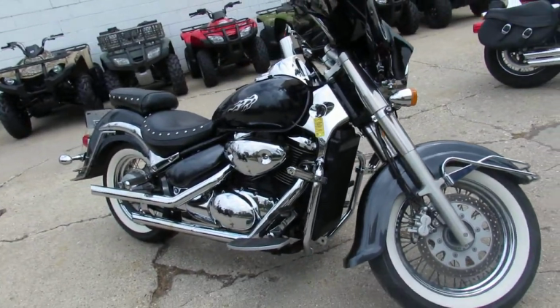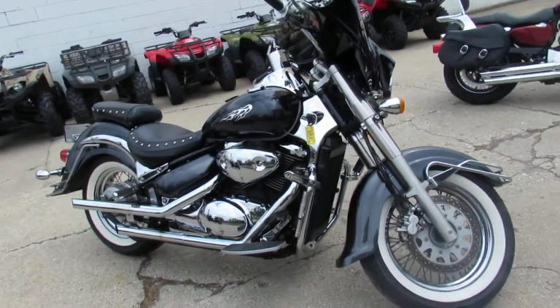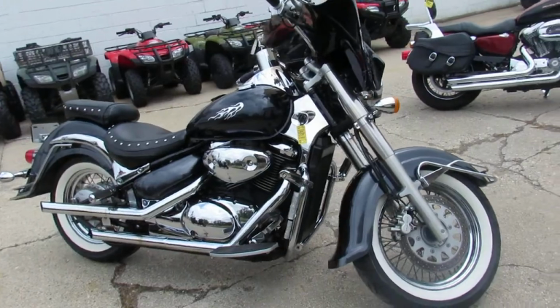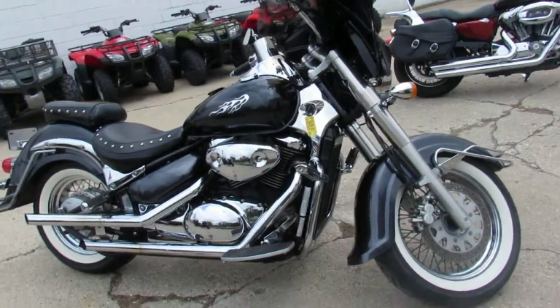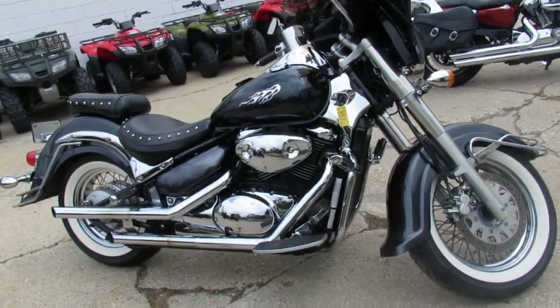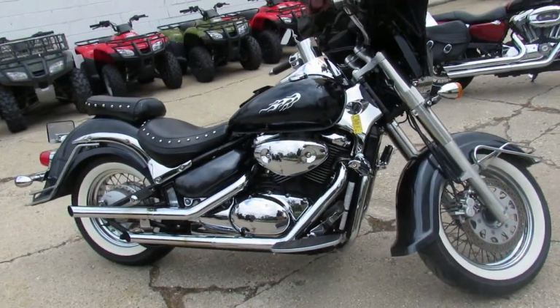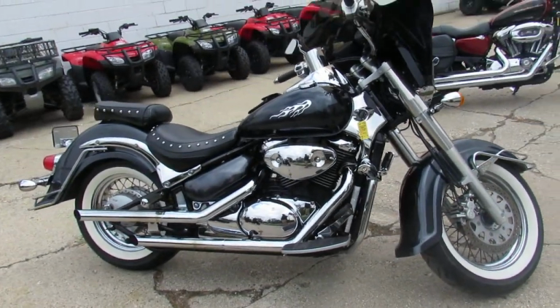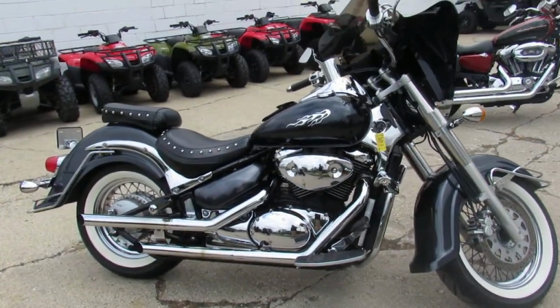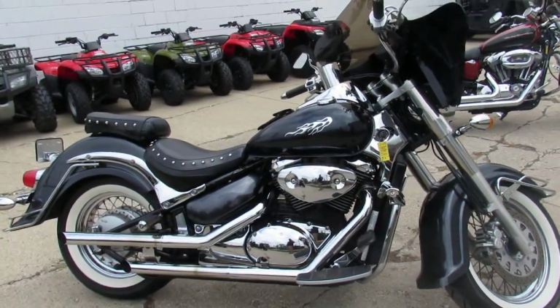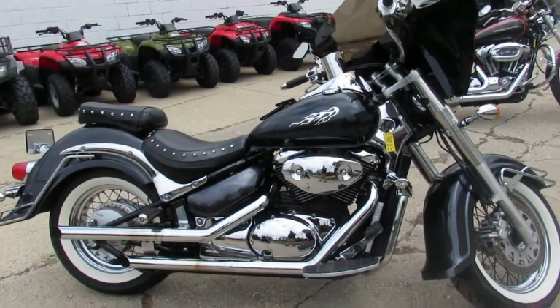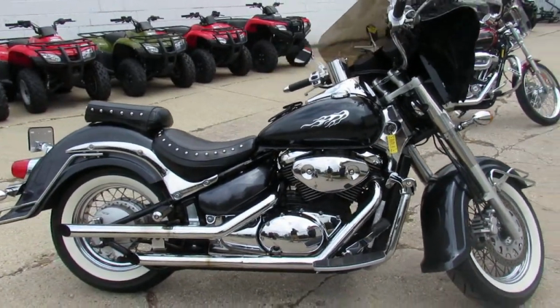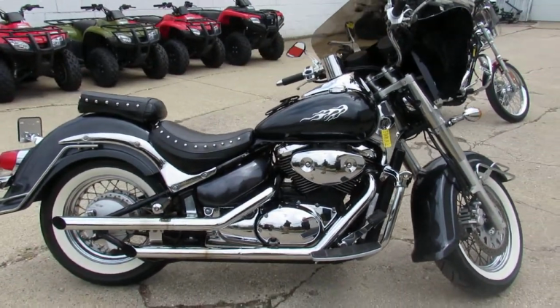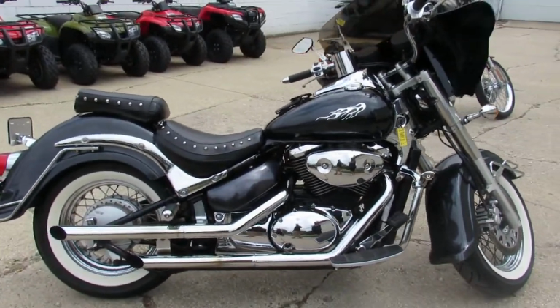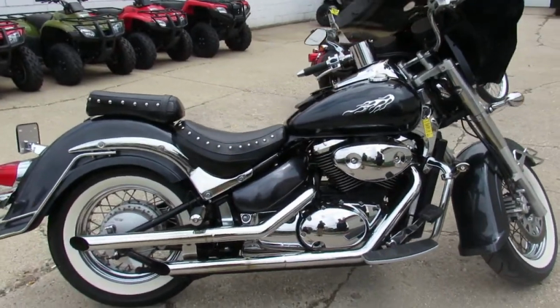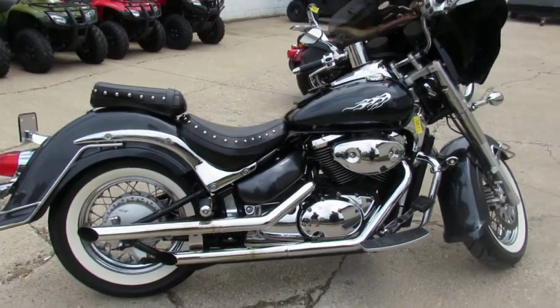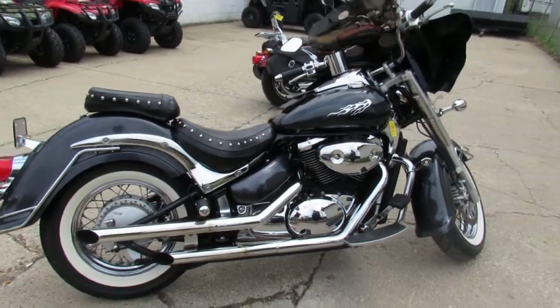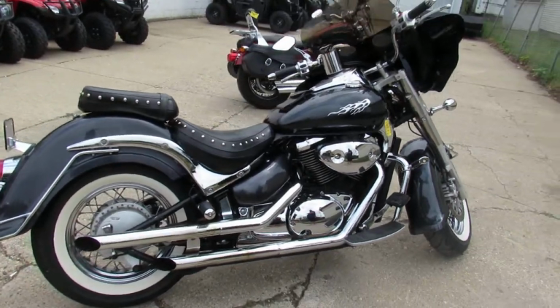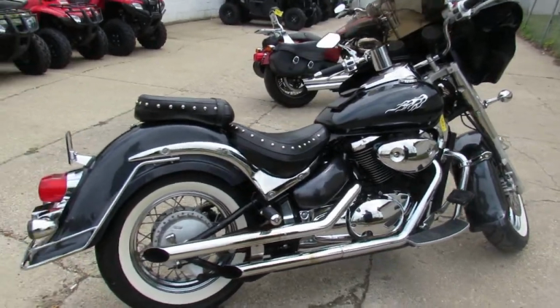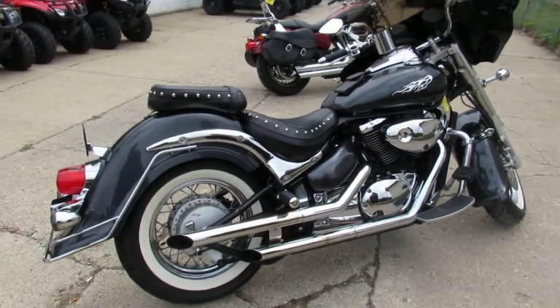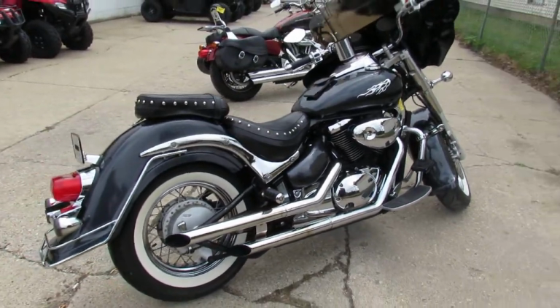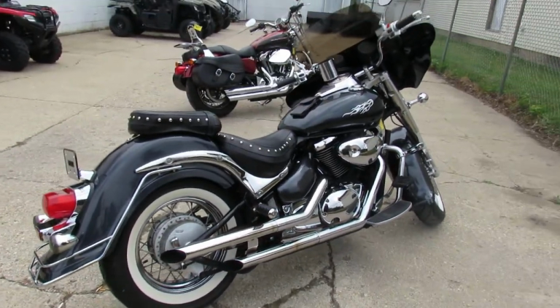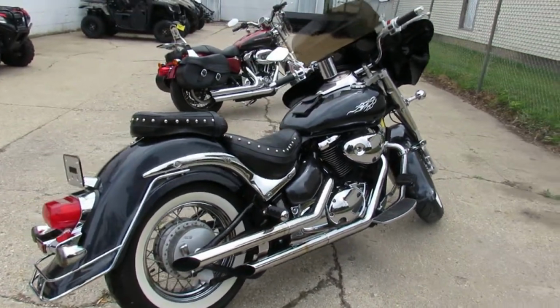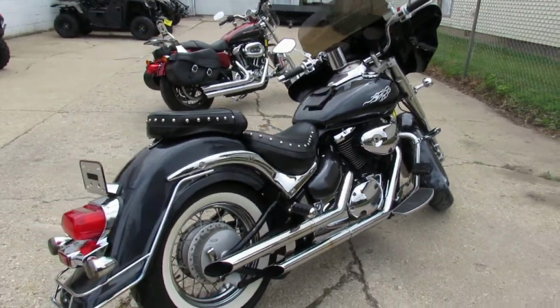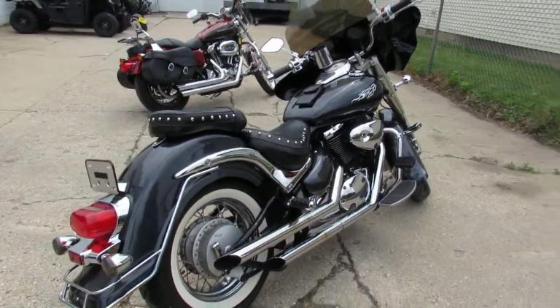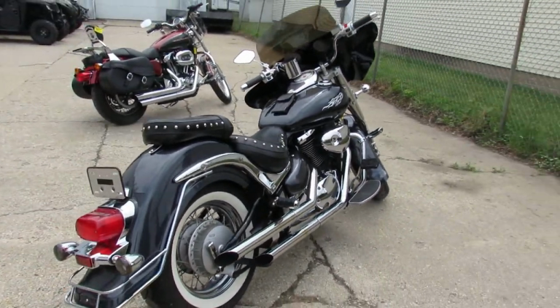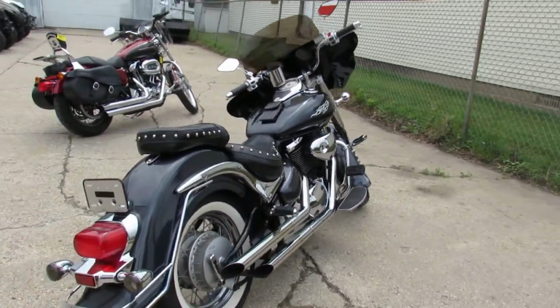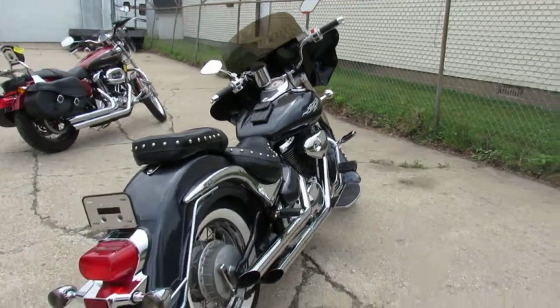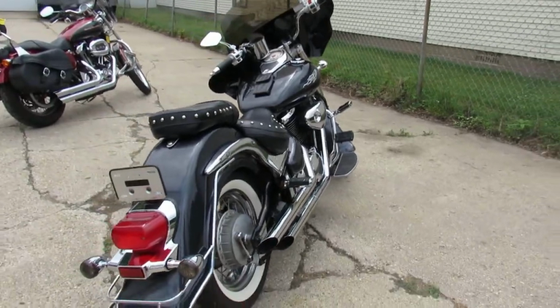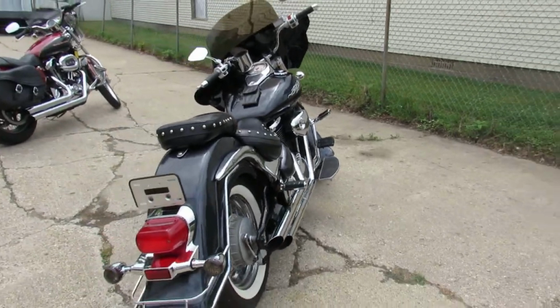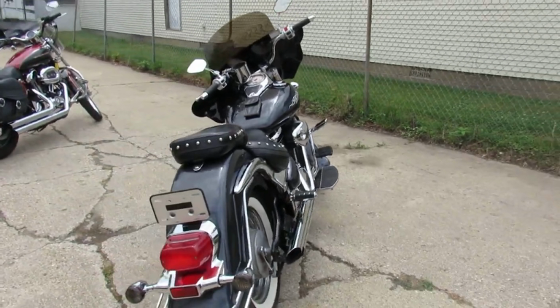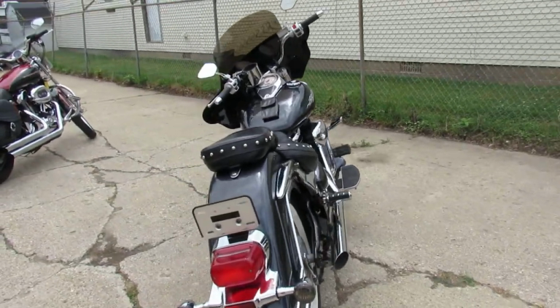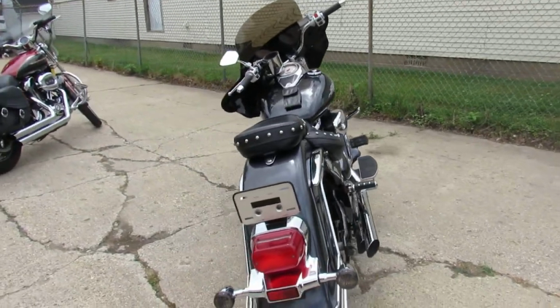This is a sharp 2006 C50 with metallic charcoal paint, tons of chrome, it's got the bat wing fairing with speakers, white wall tires with chrome laced wheels, and the Cobra drag exhaust makes this Suzuki sound as cool as it looks guys.